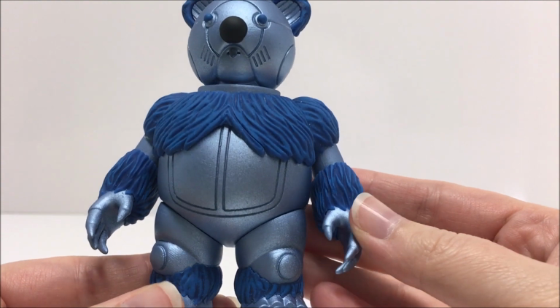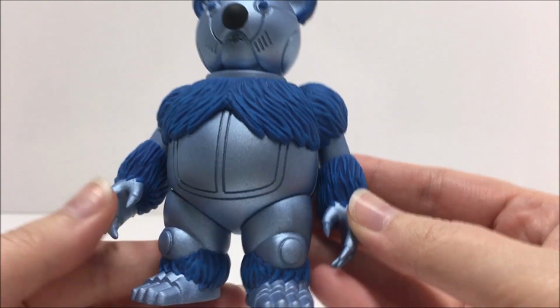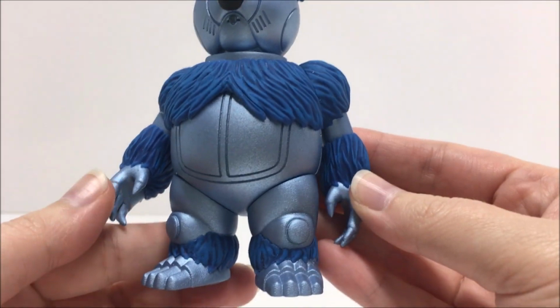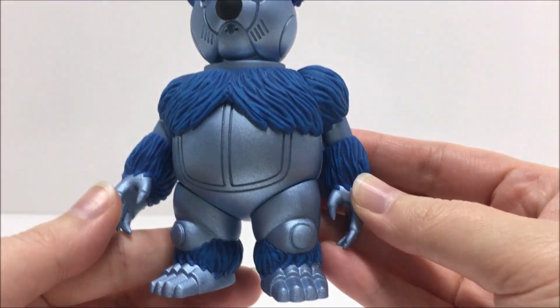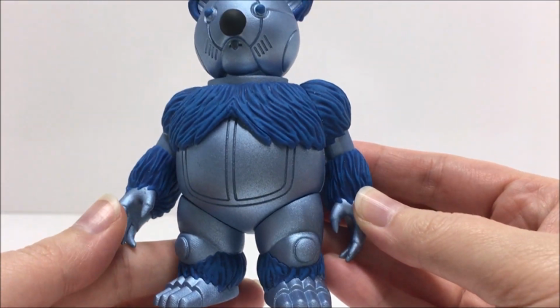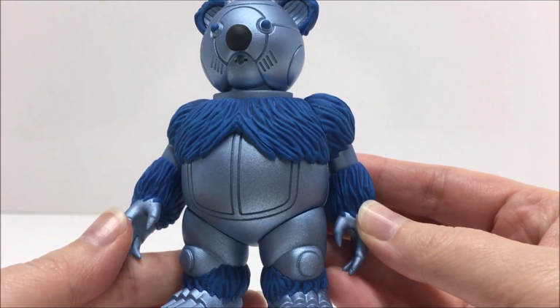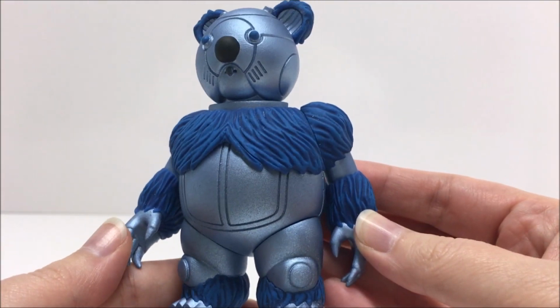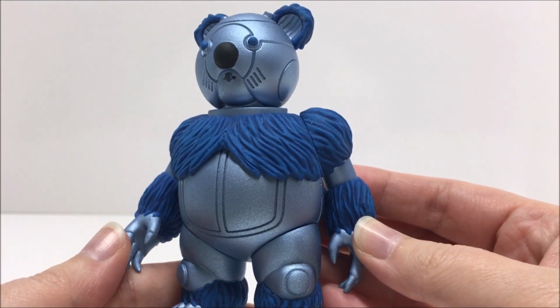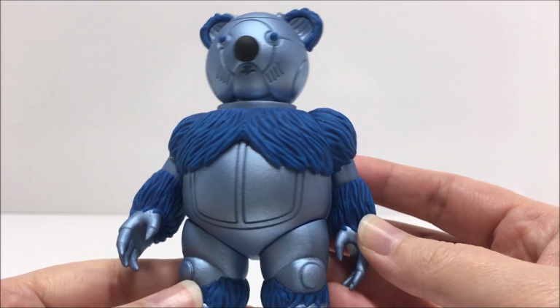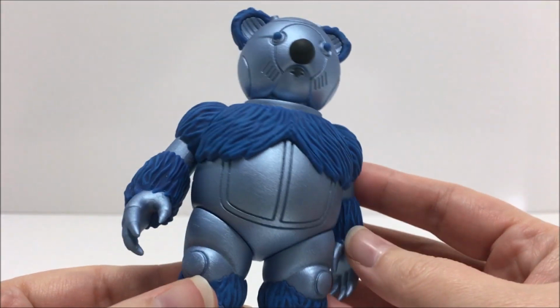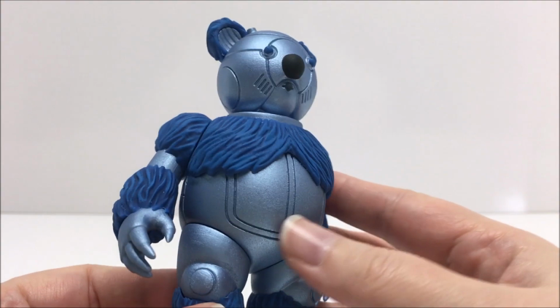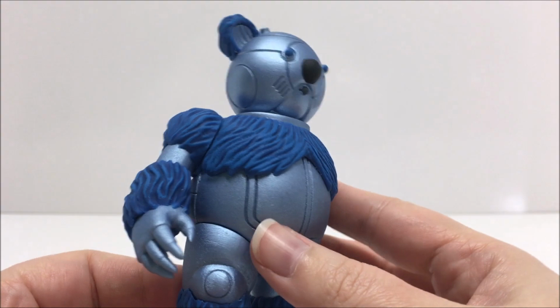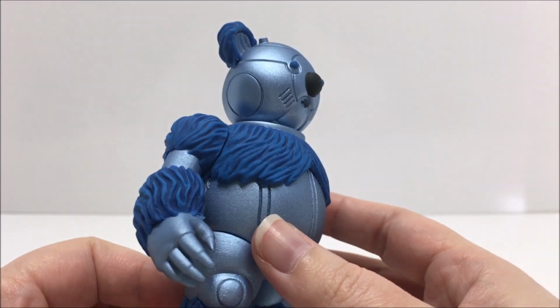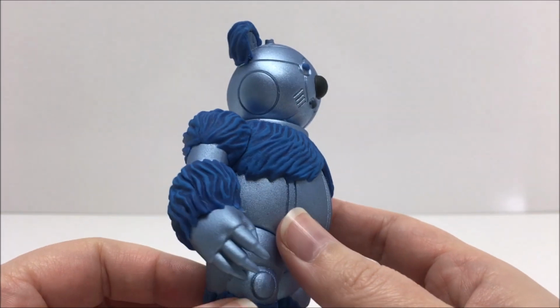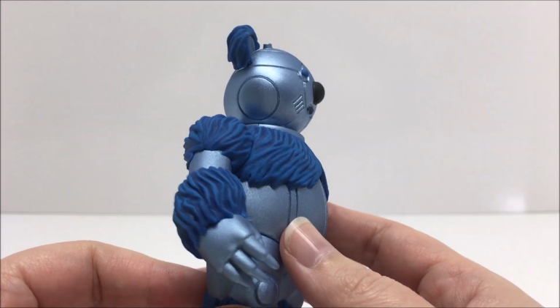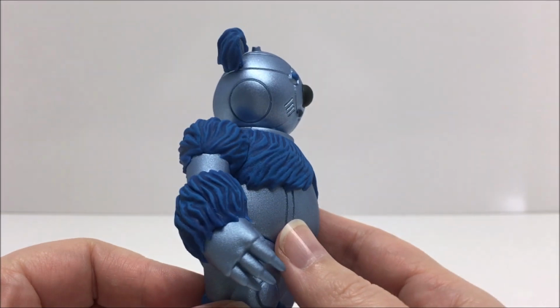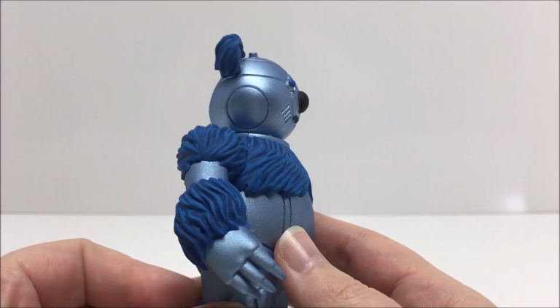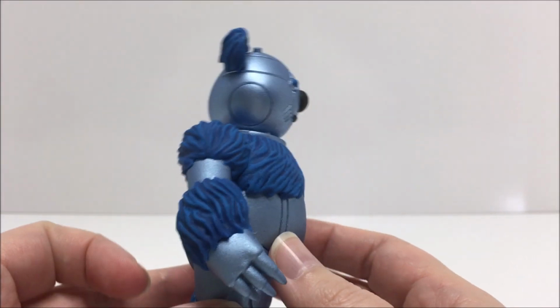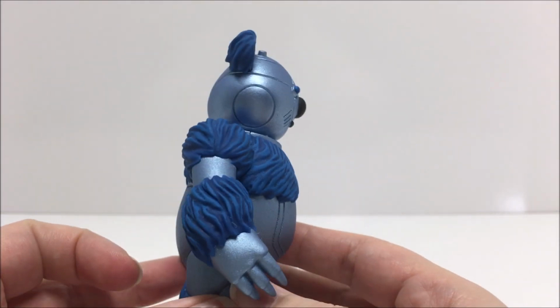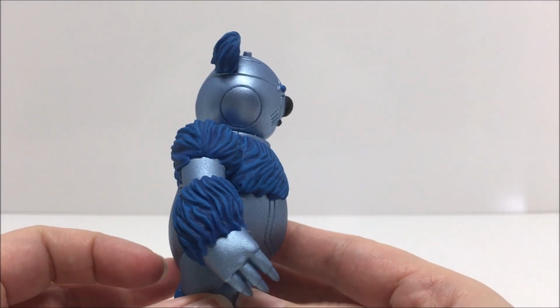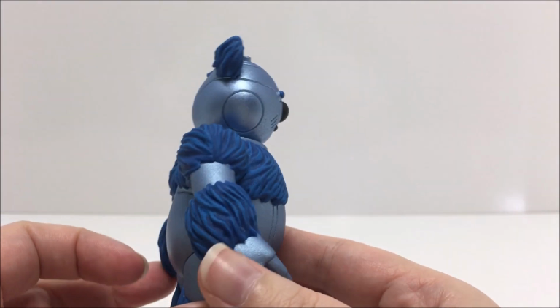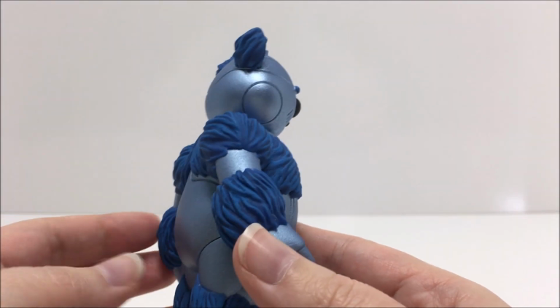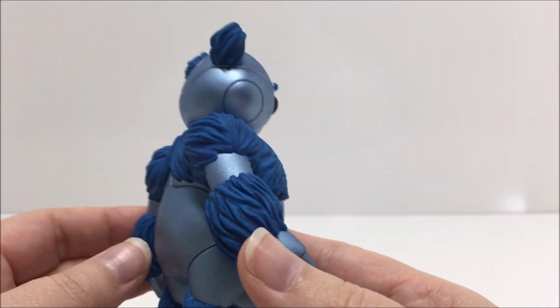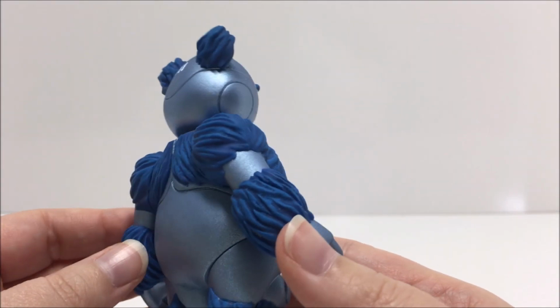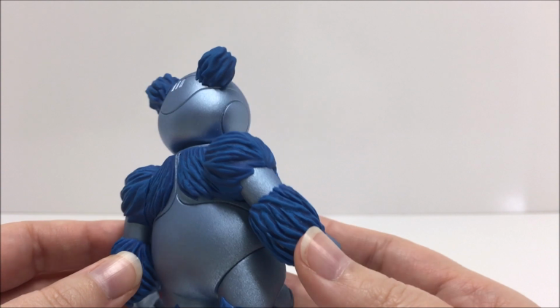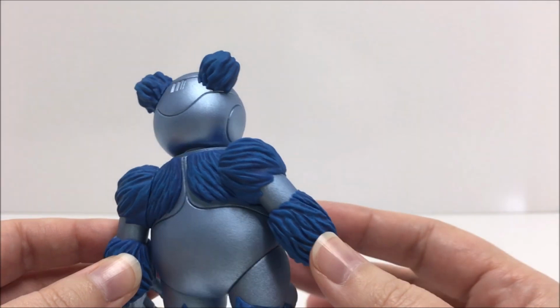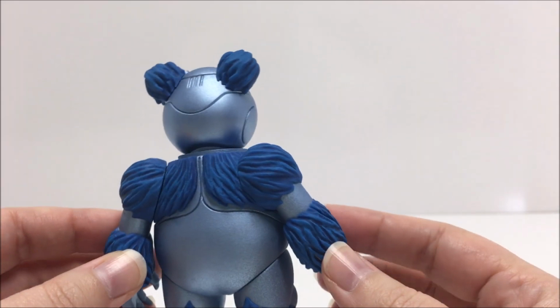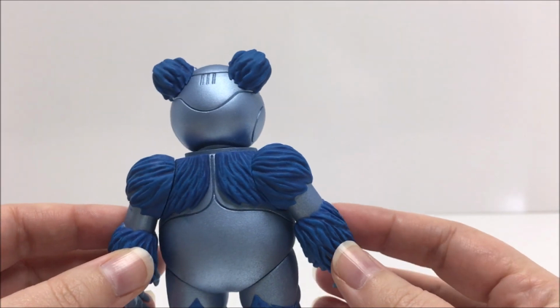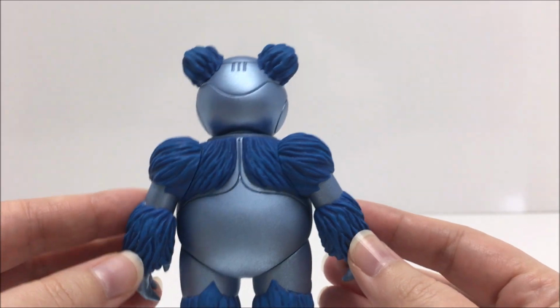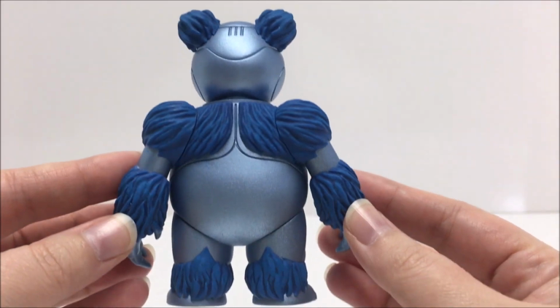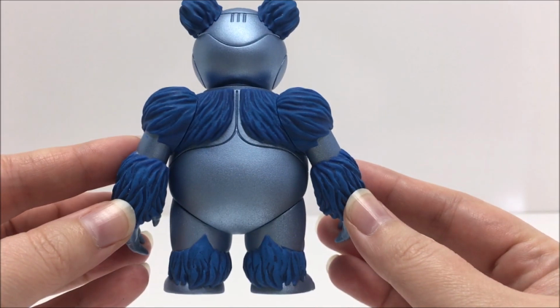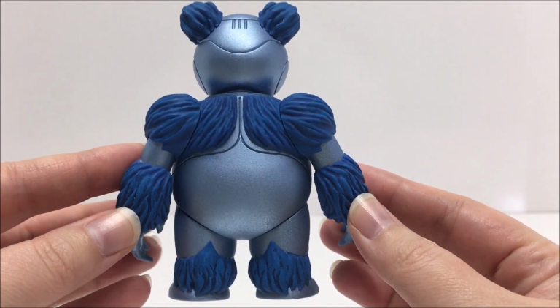It should be noted that these are custom figures for a collection and not toys to be played with. During his last berbil pre-order, I did pick up this amazing looking Ro-Bear Bert figure because I absolutely love the paint deco.